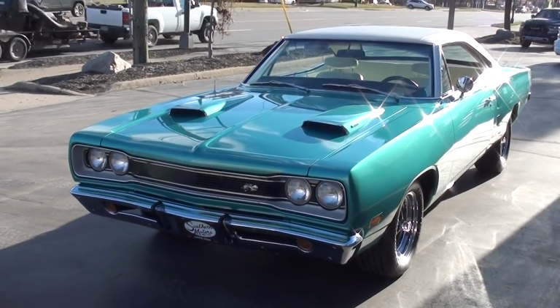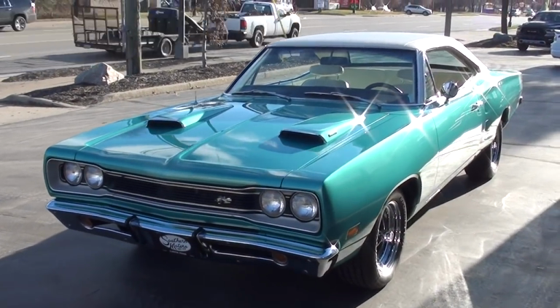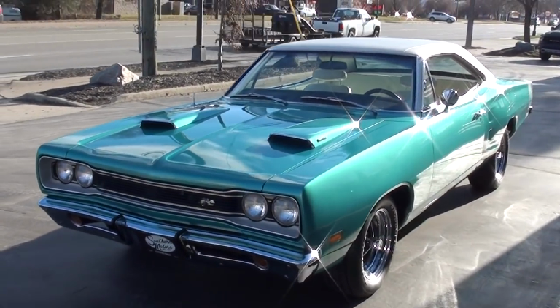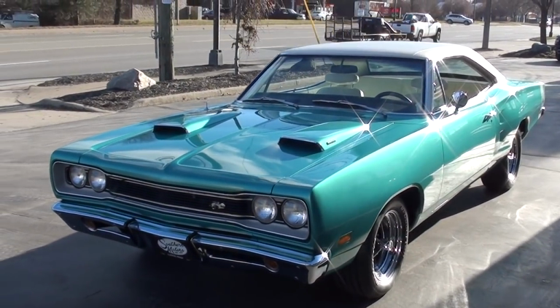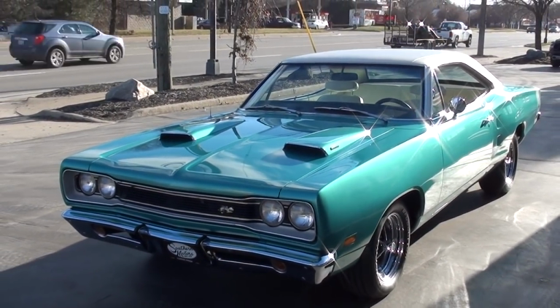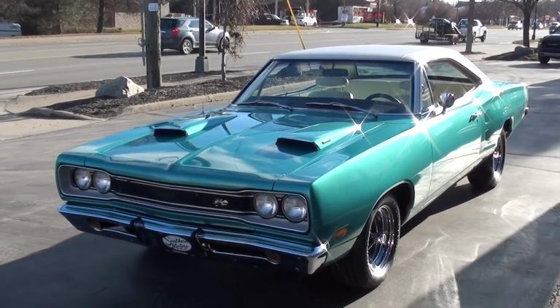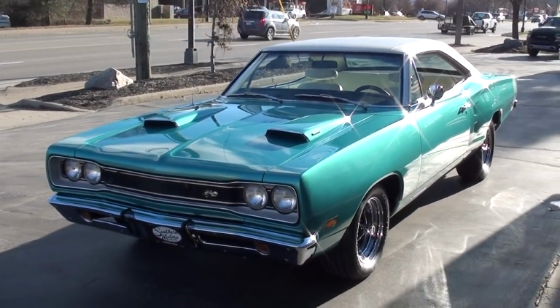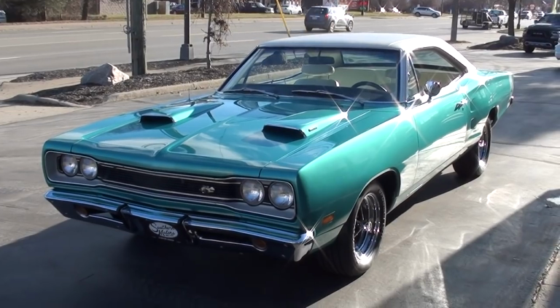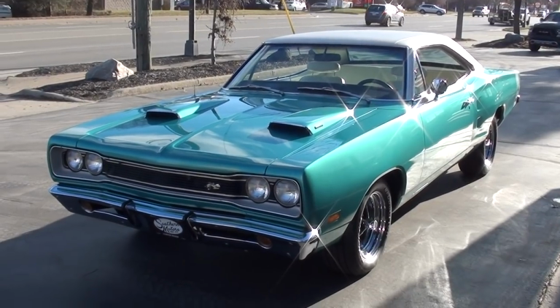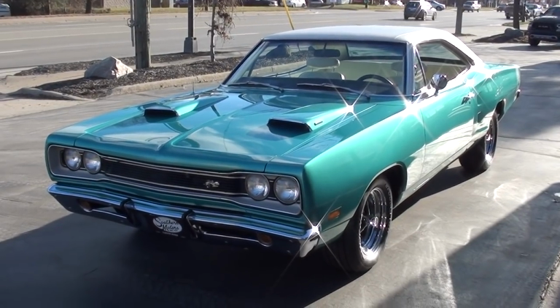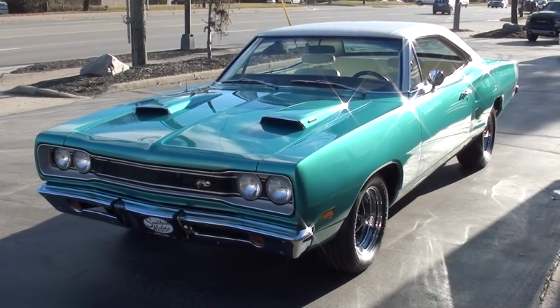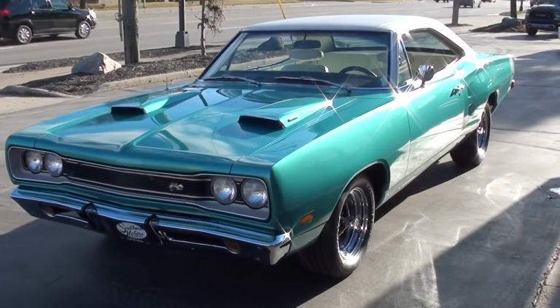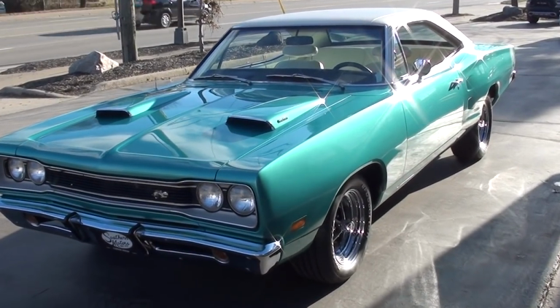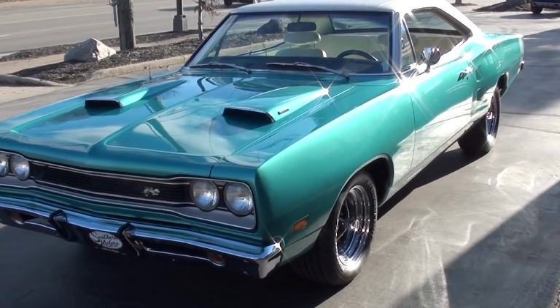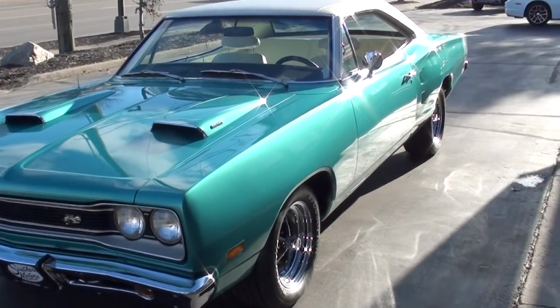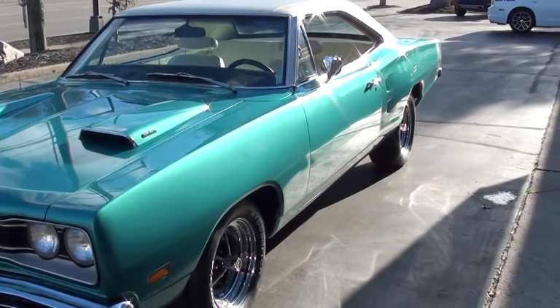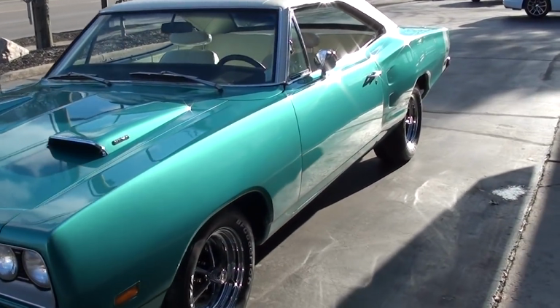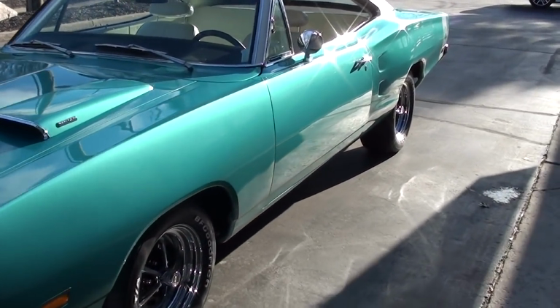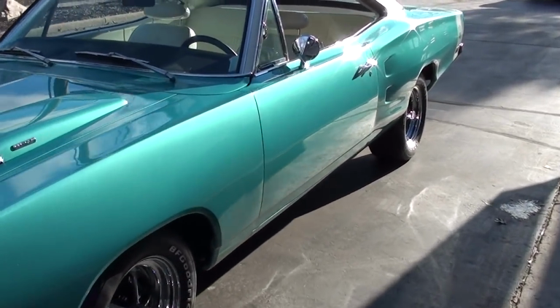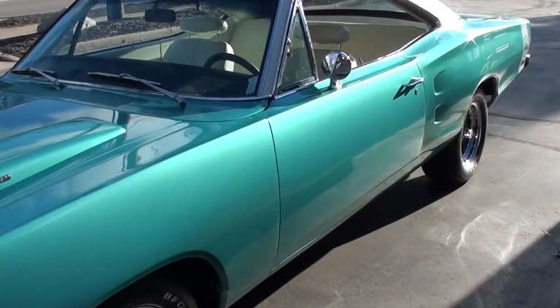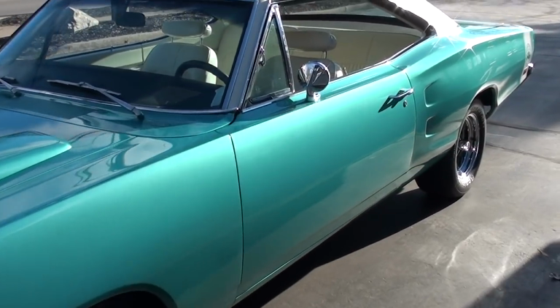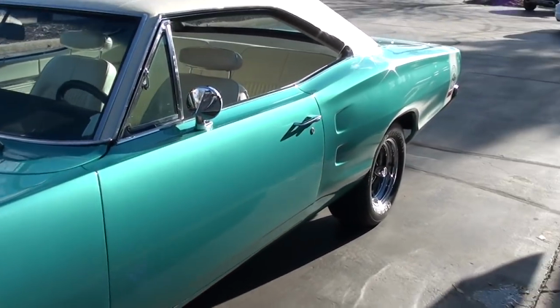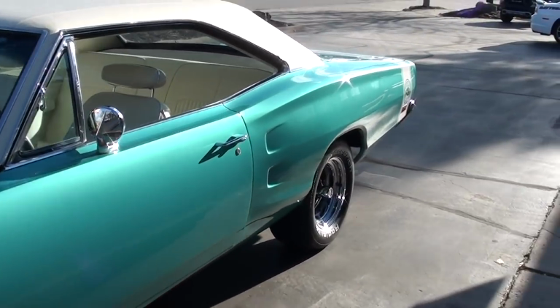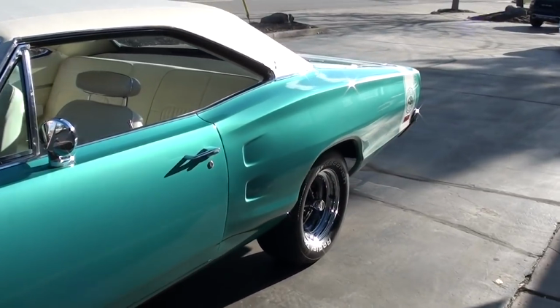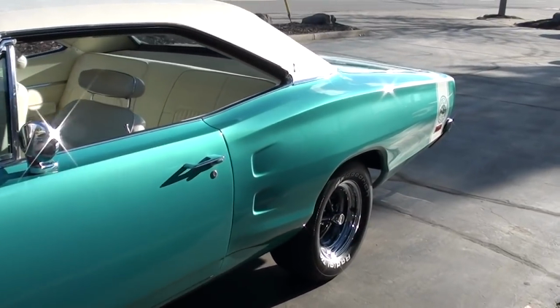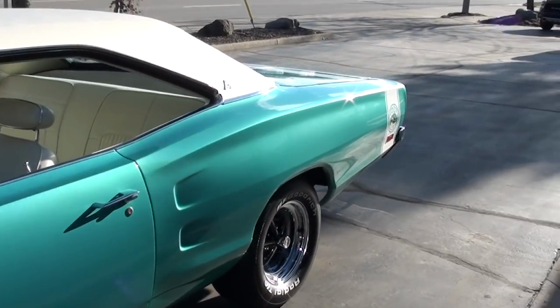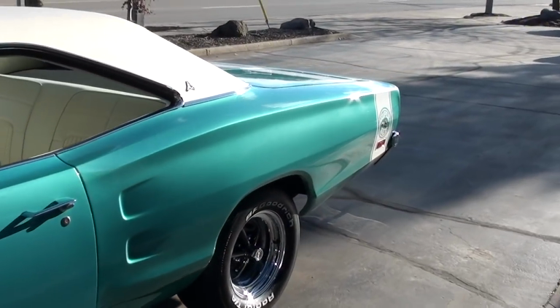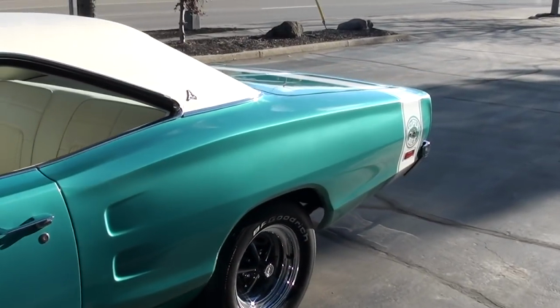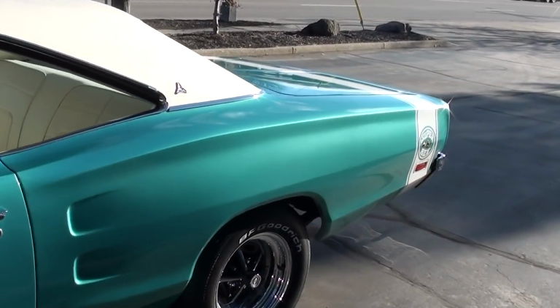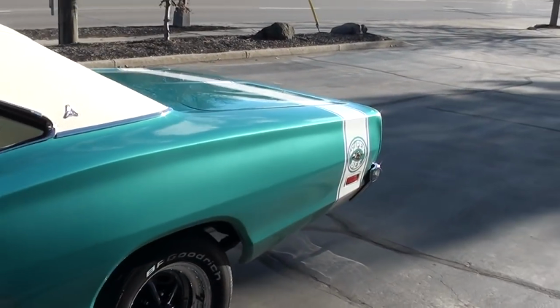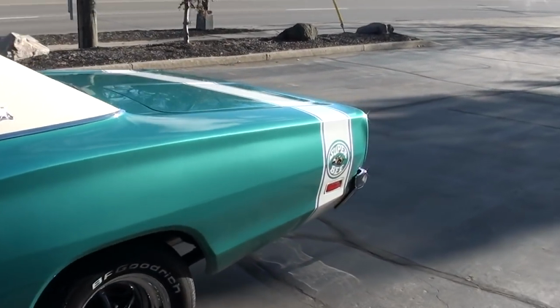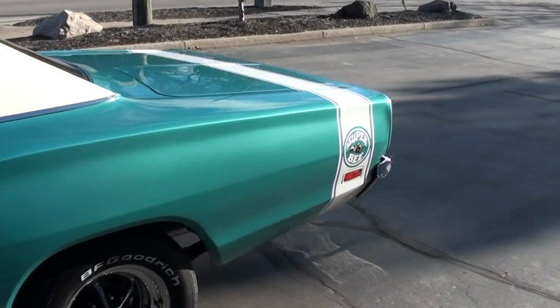Today we're going to take a look at a gorgeous 1969 Dodge Coronet. This is a Hemi Super B-Clone. Beautiful car — it's got a documented frame-off, or frame-up, whatever you want to call it, restoration.